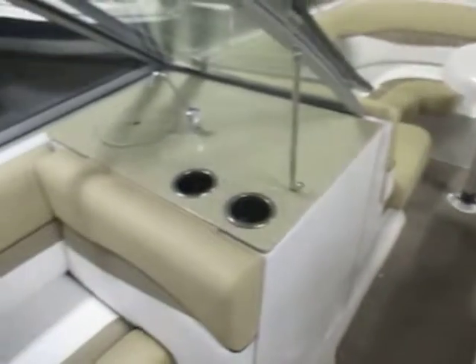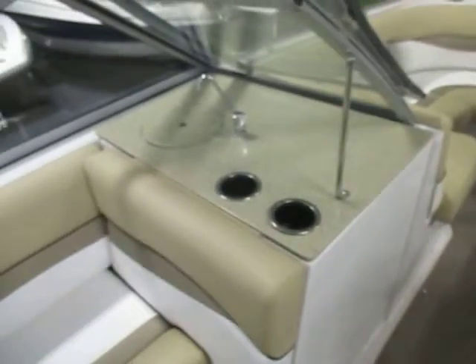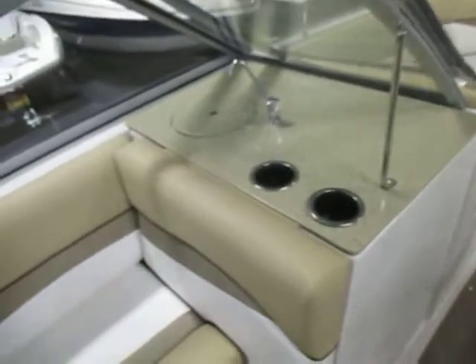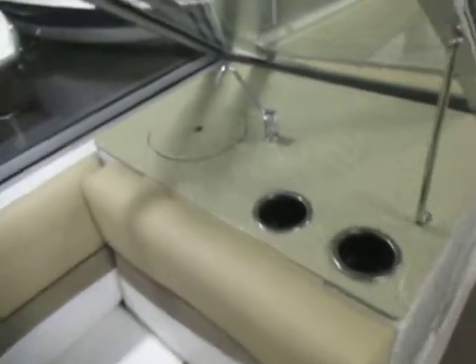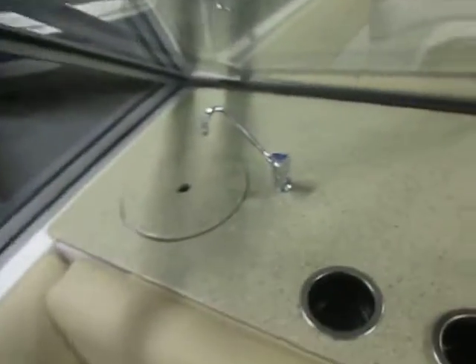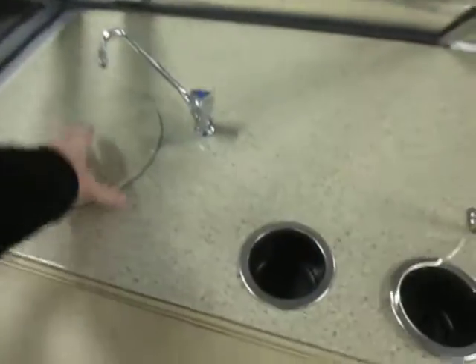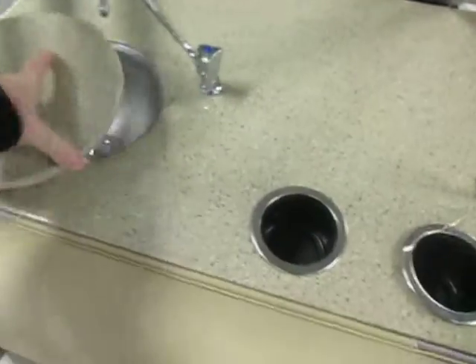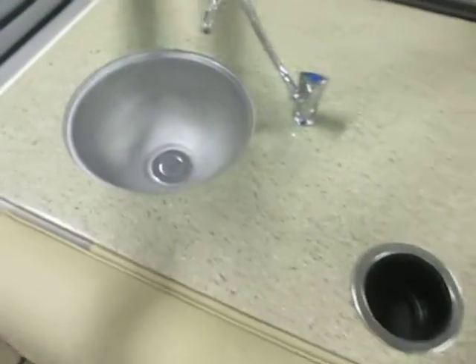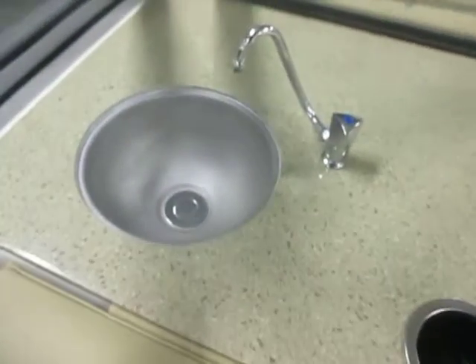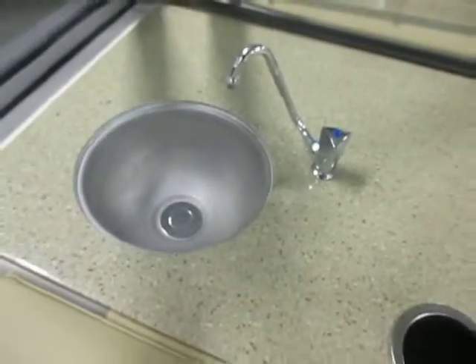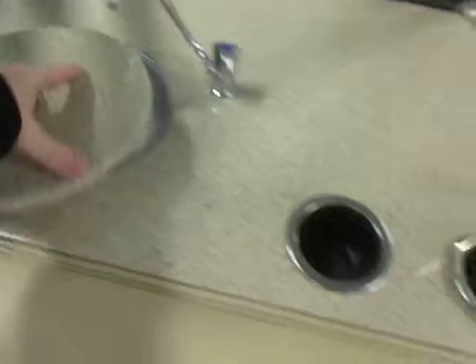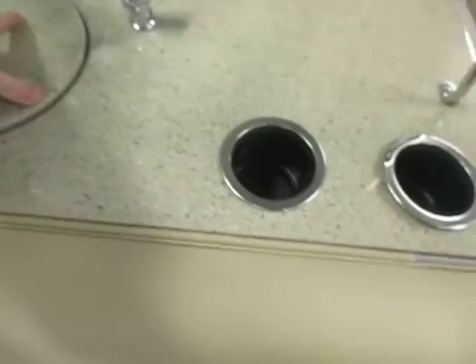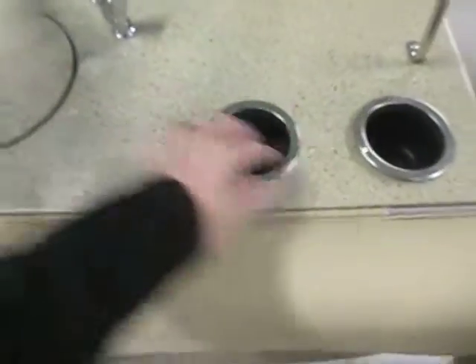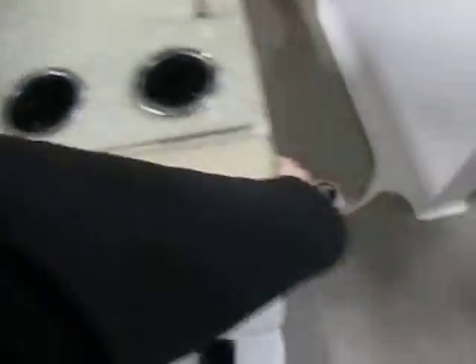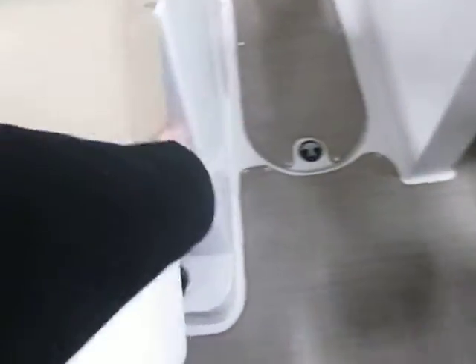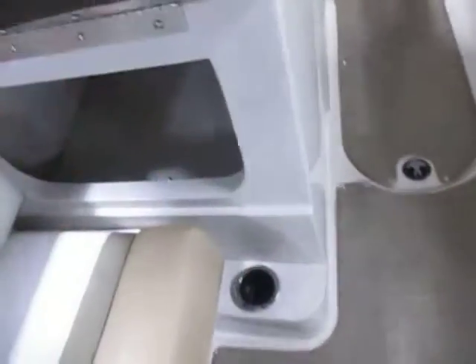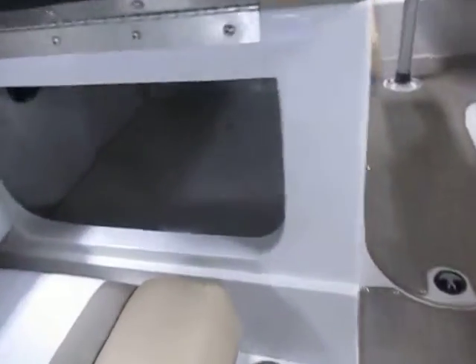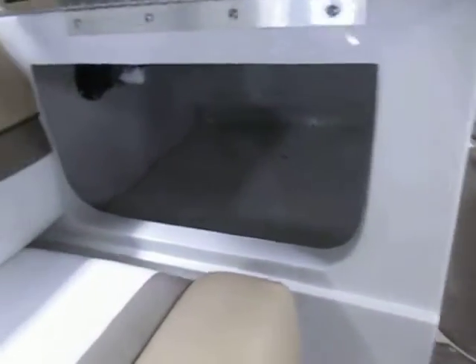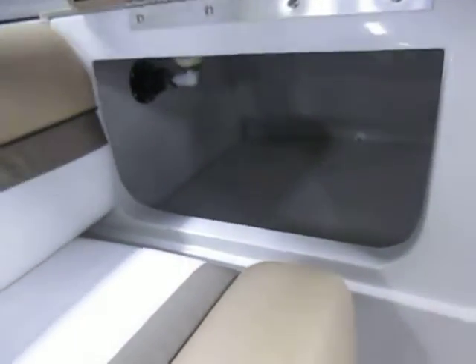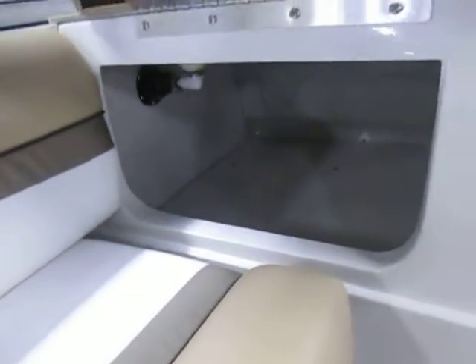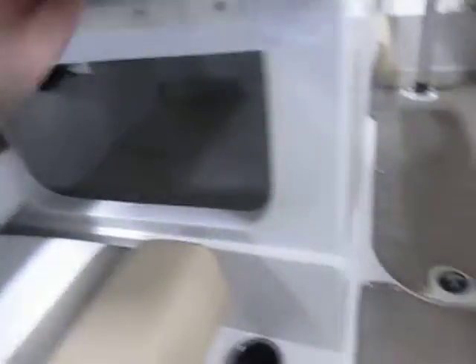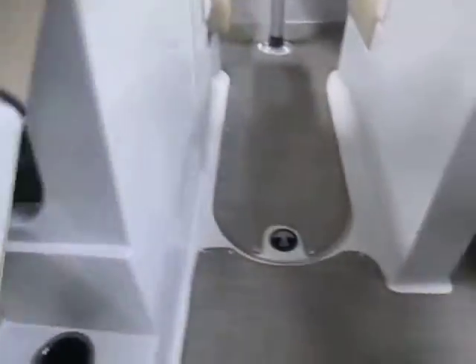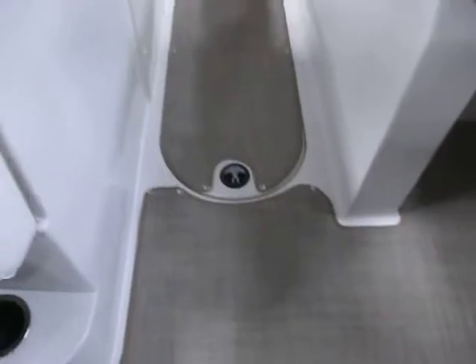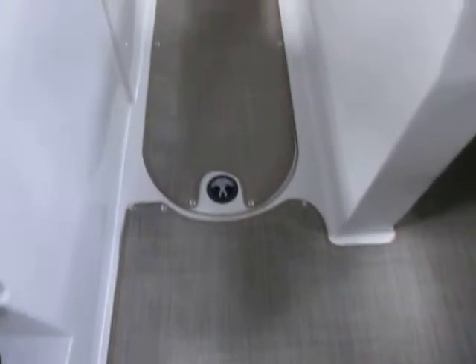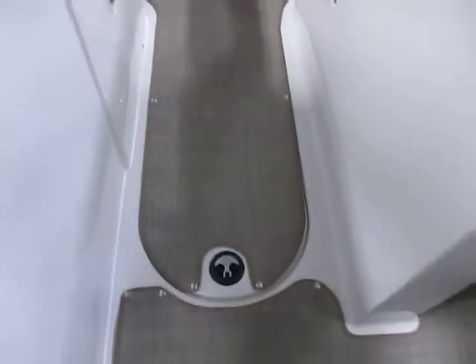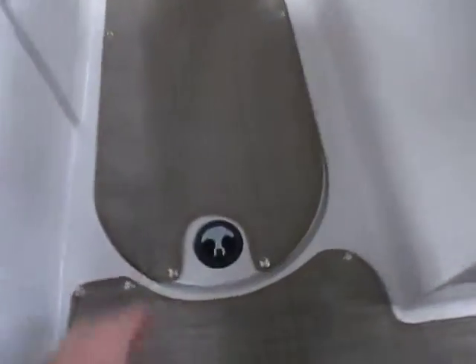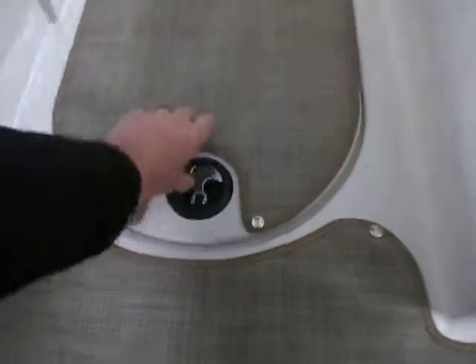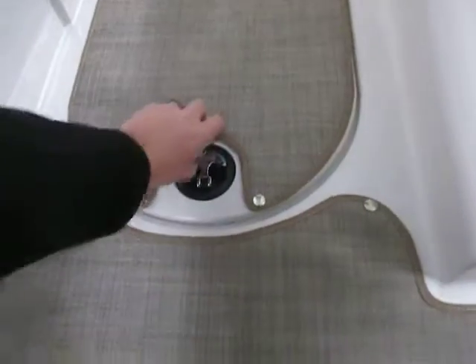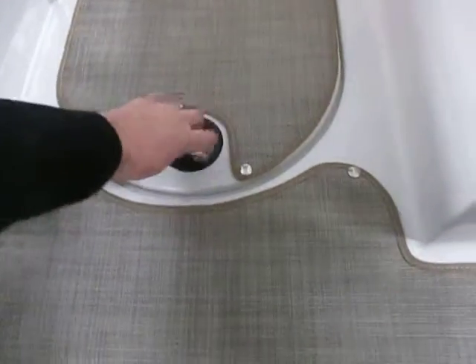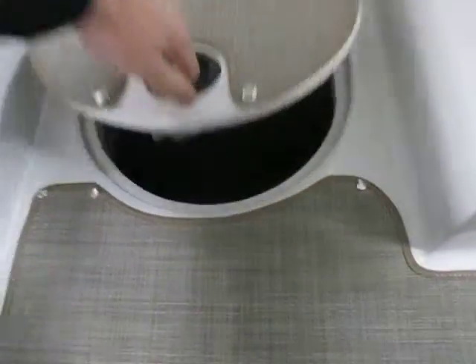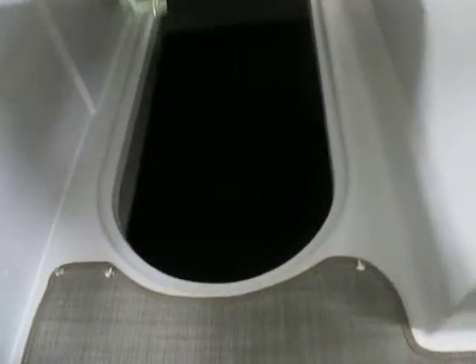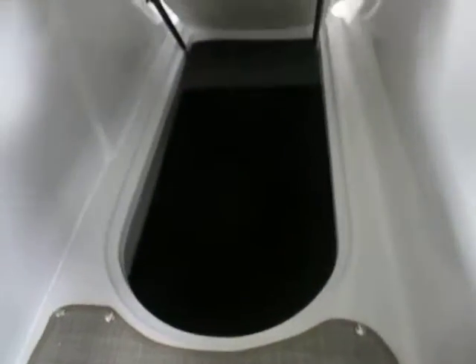On the passenger side, there is a freshwater sink and a large storage compartment. There is also in-floor storage.